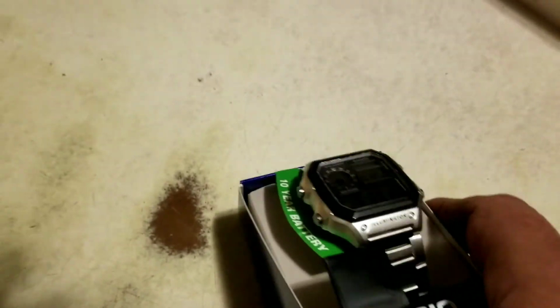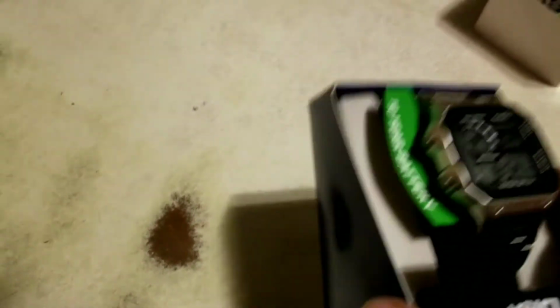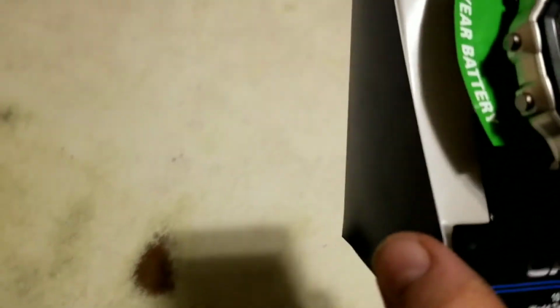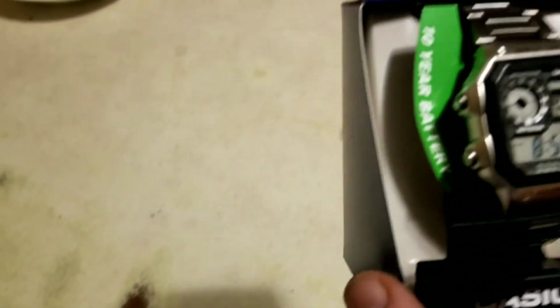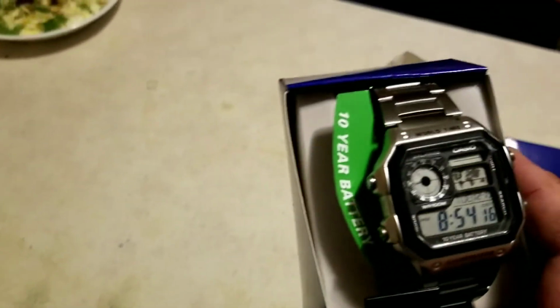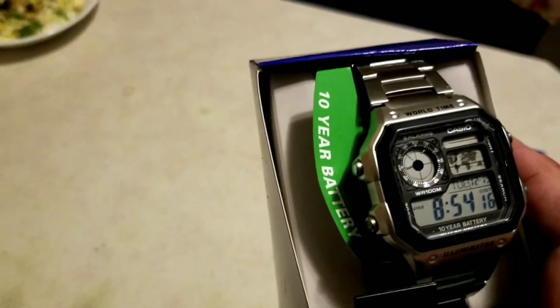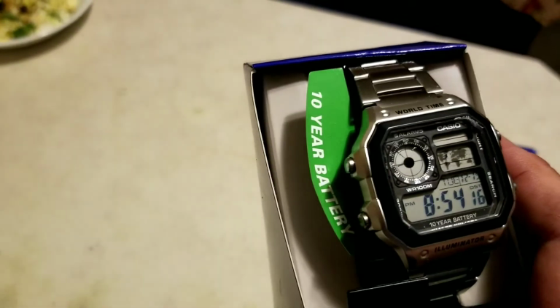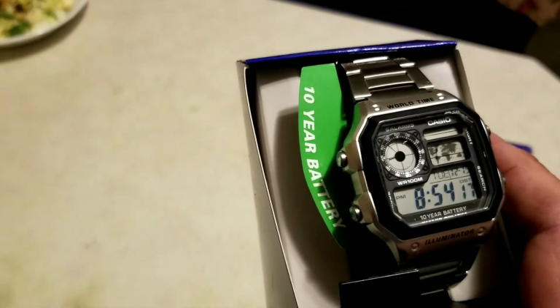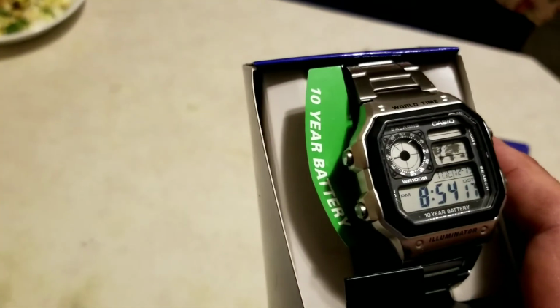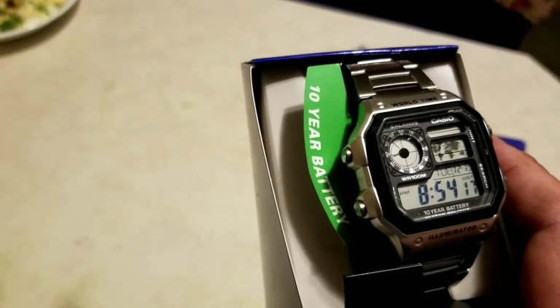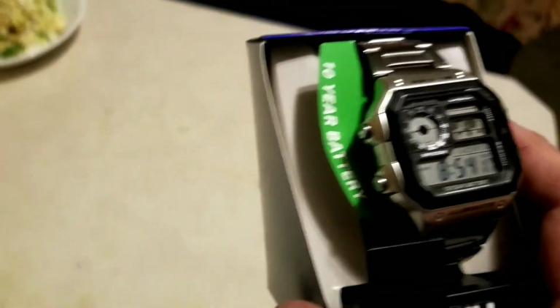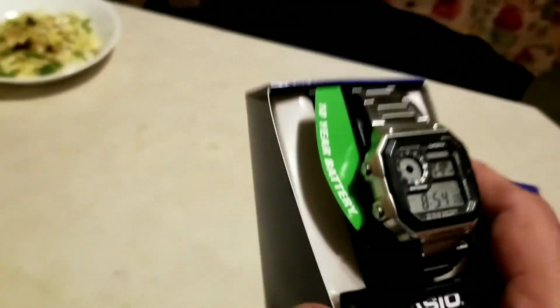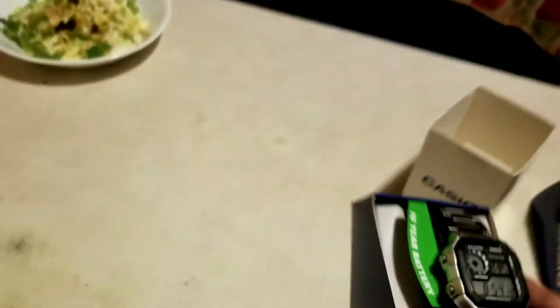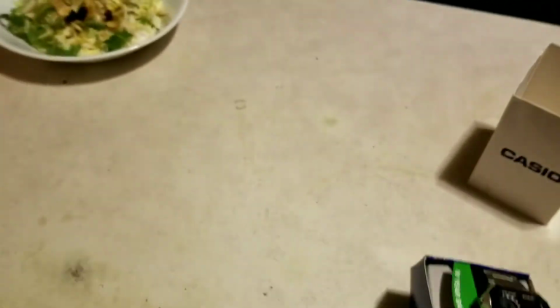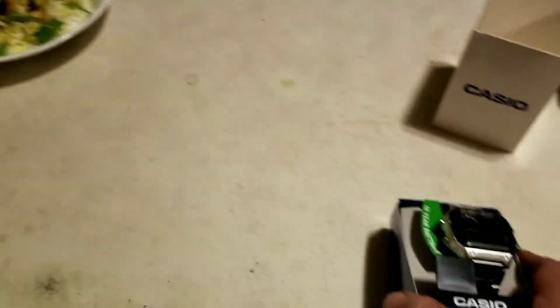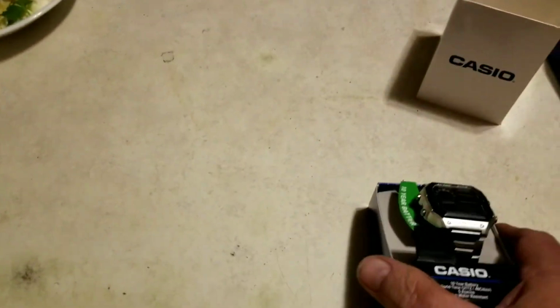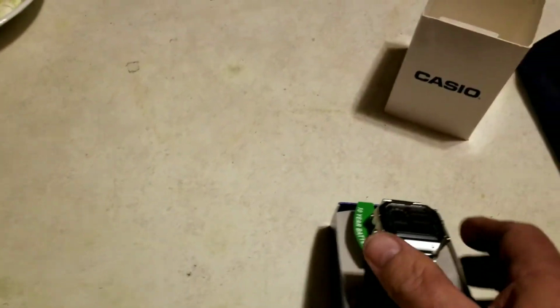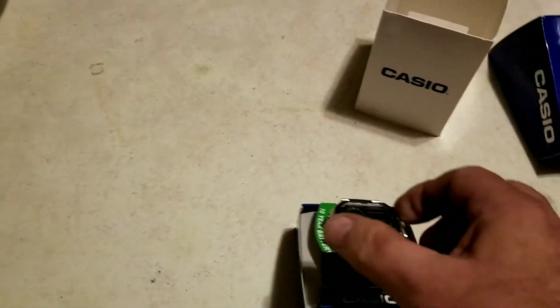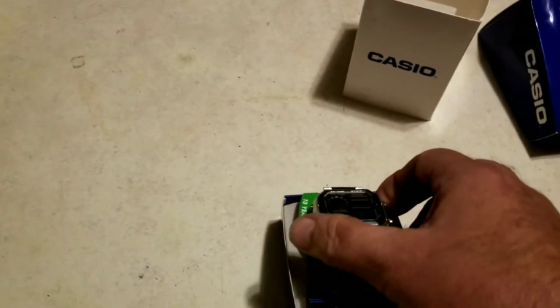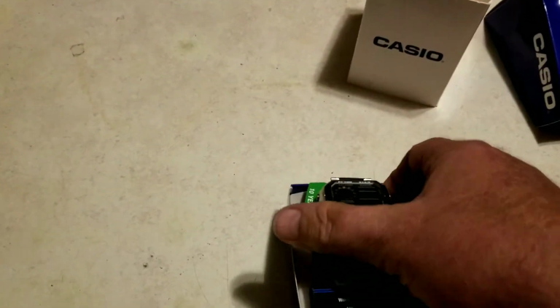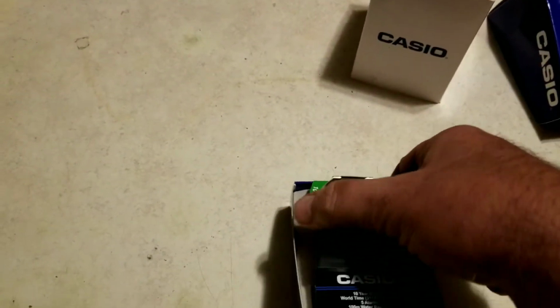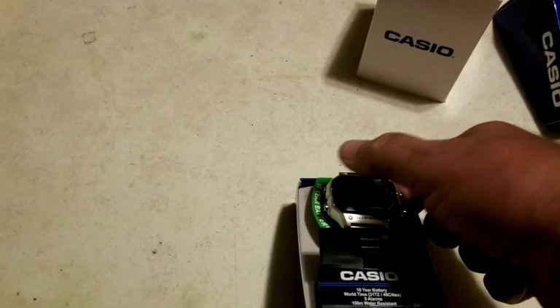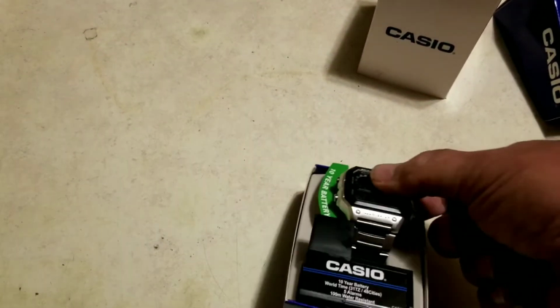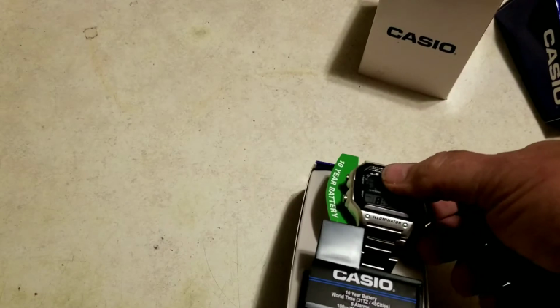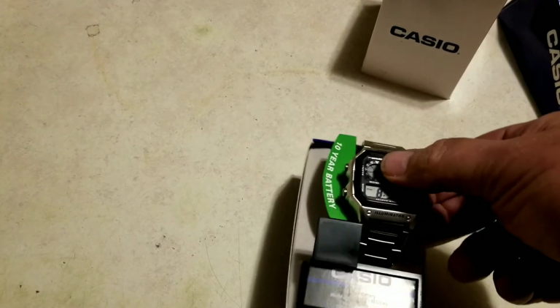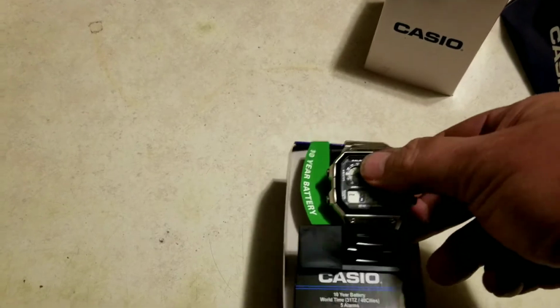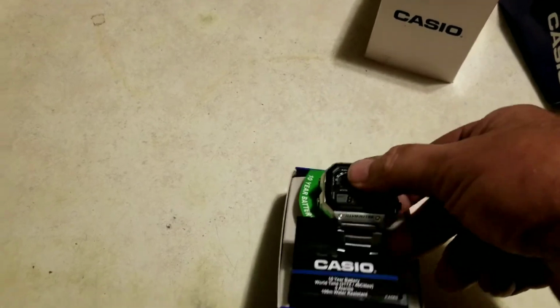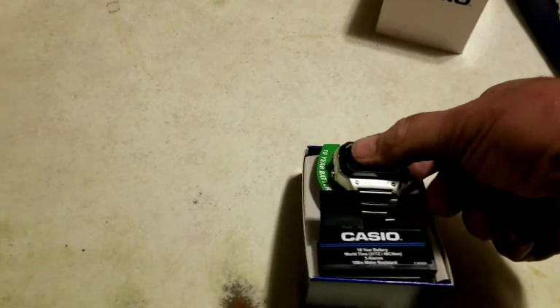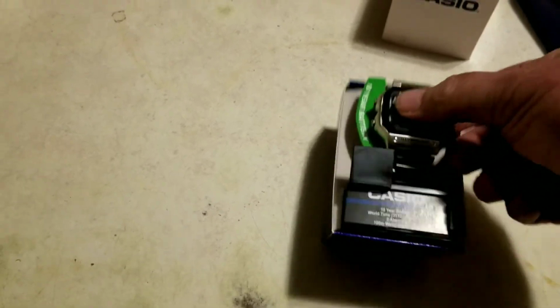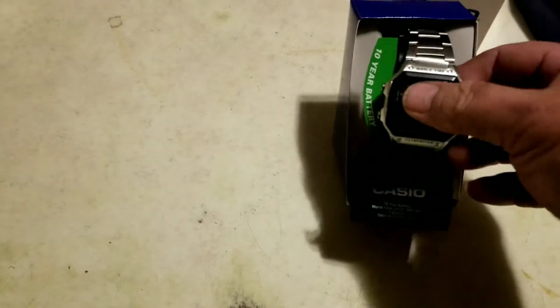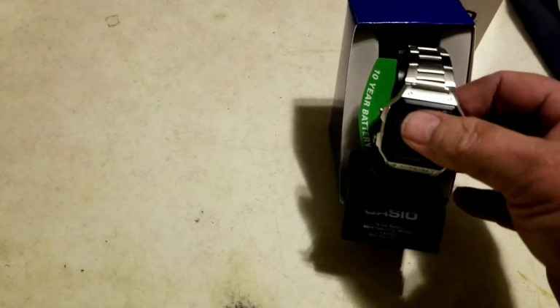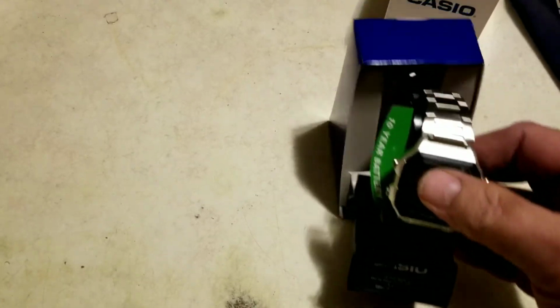The factory installed battery is rated at ten years, which is amazing. And for $24 you're going to be impressed with how nice it is.